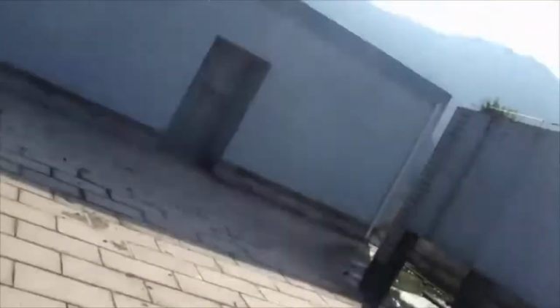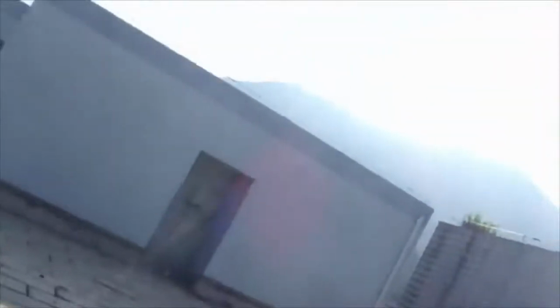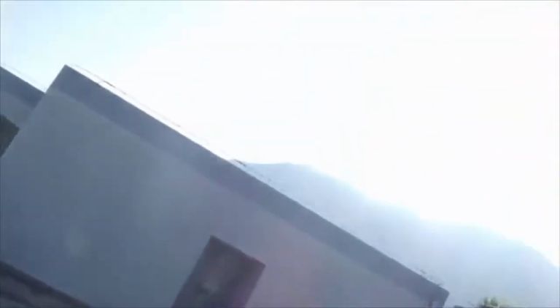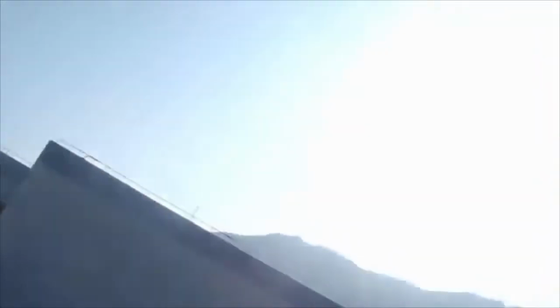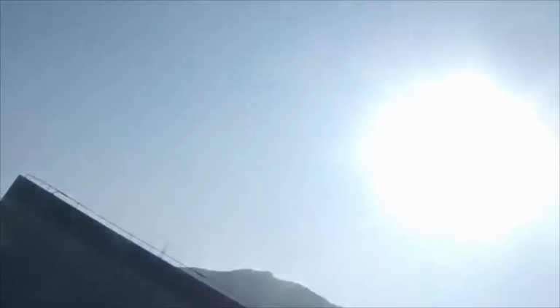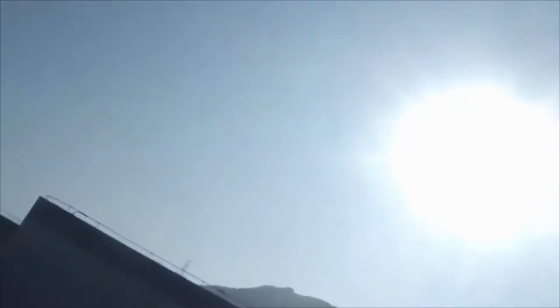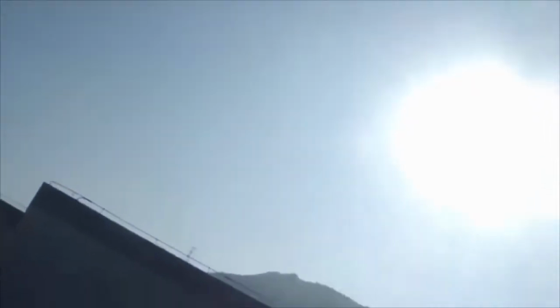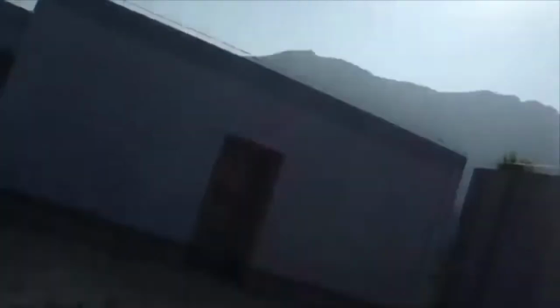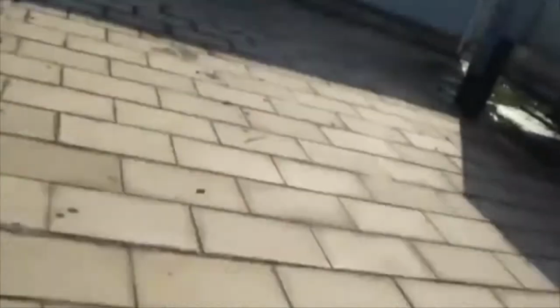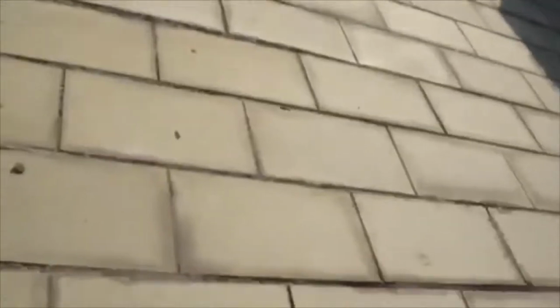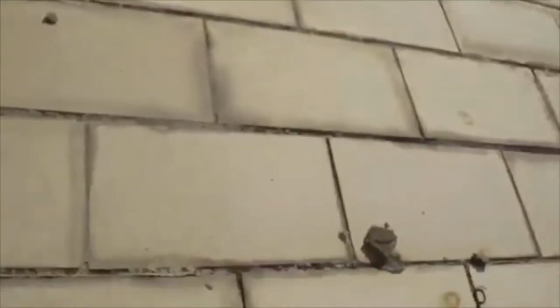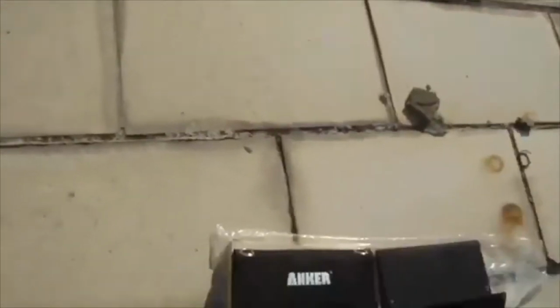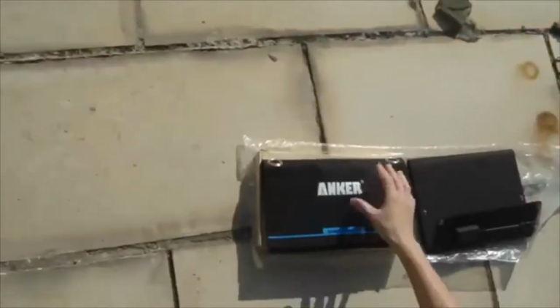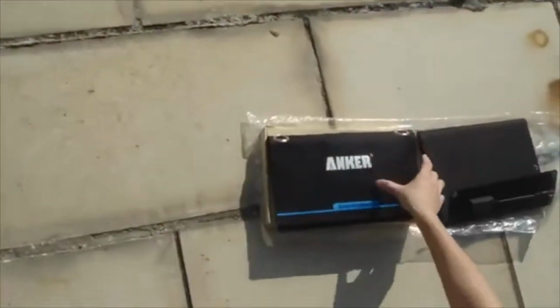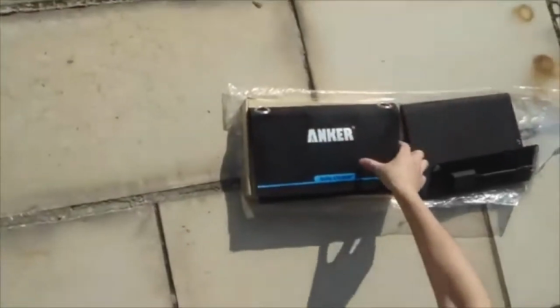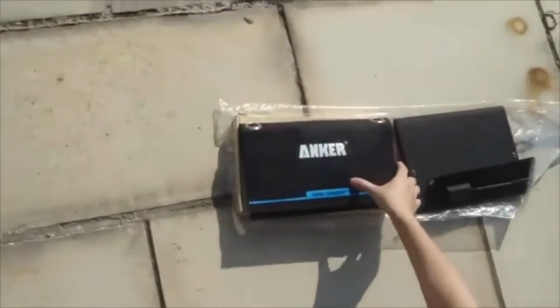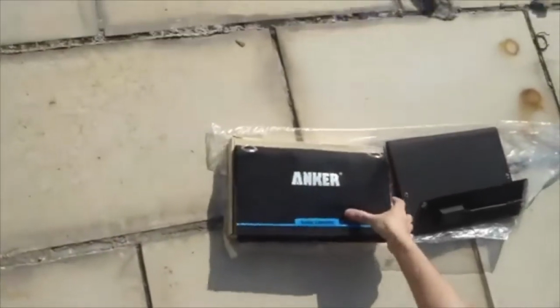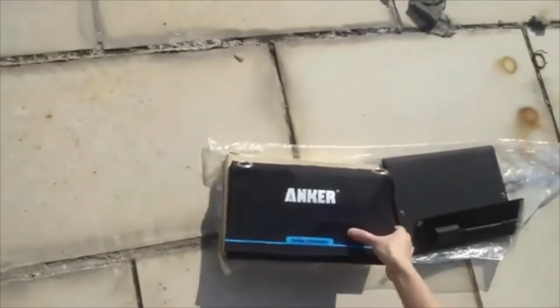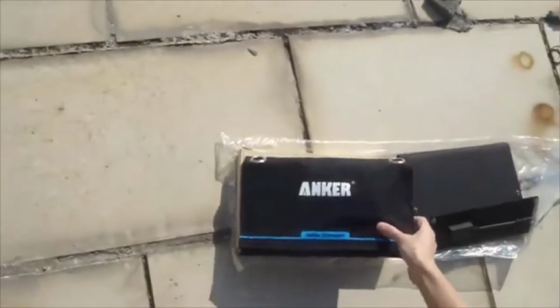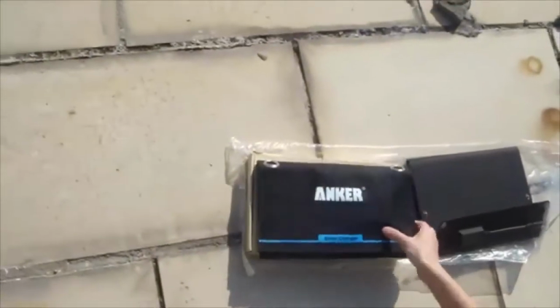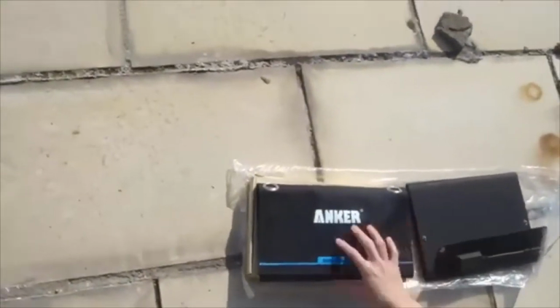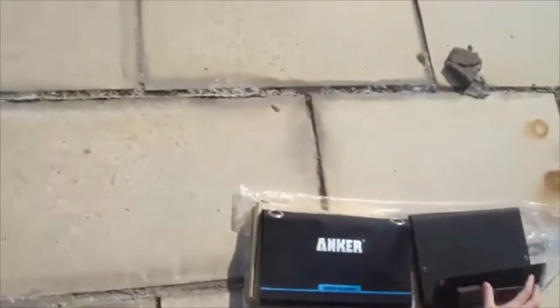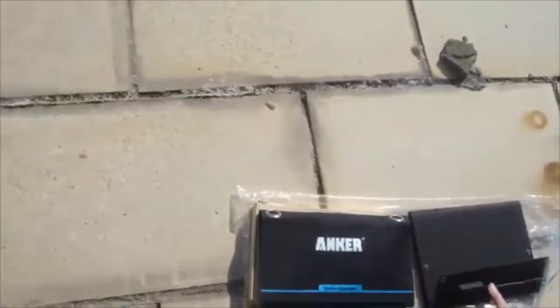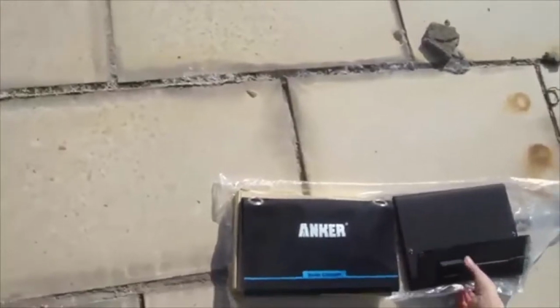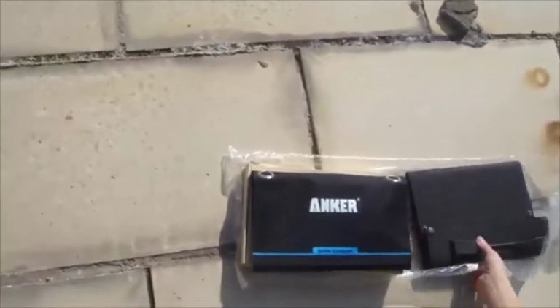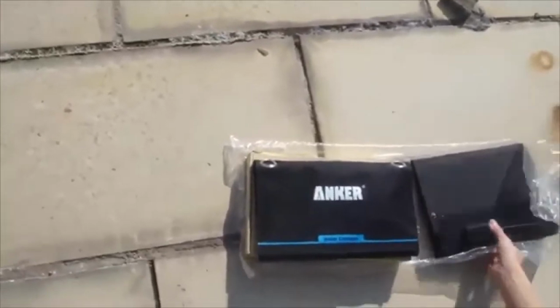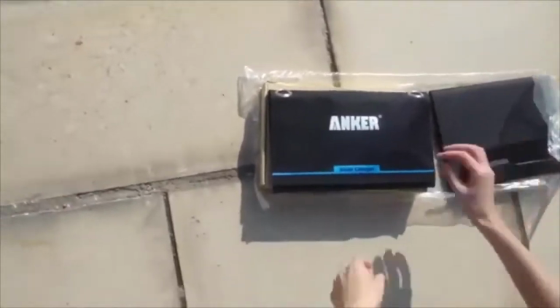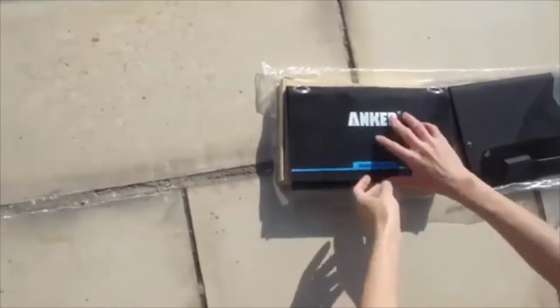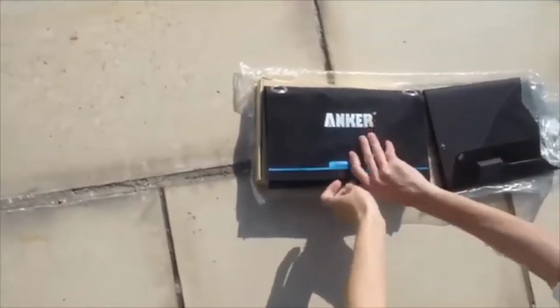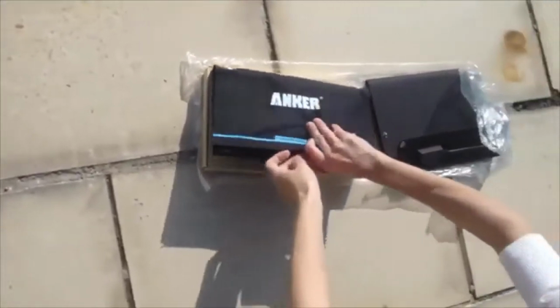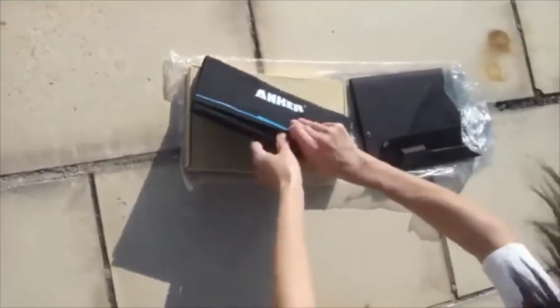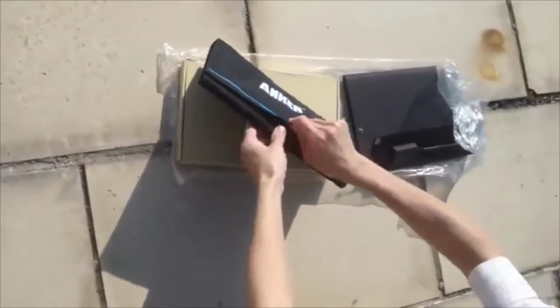Good afternoon. It is such a nice day today. The sun is shining bright. Here are two types of solar chargers from Anker and Lensun Company.